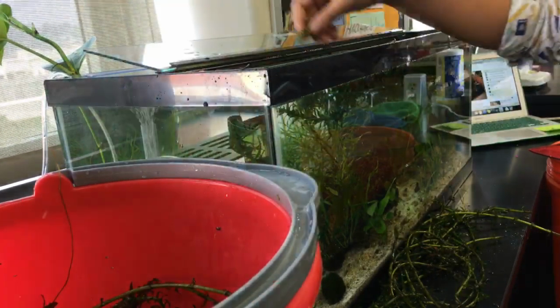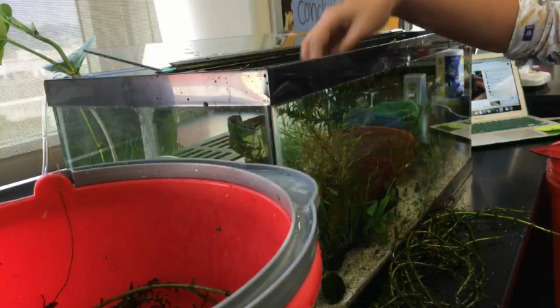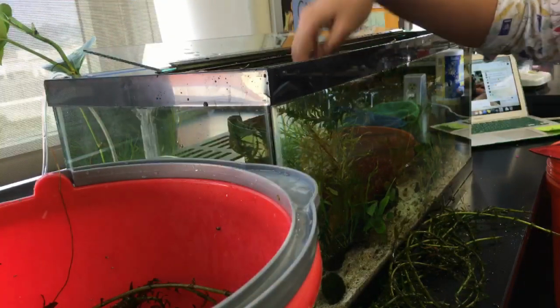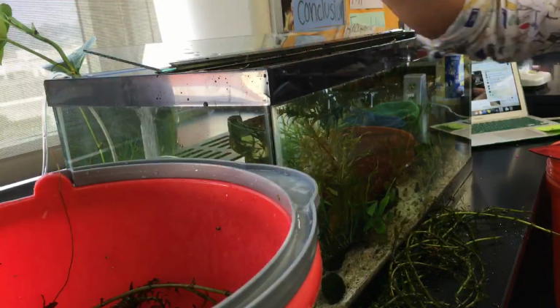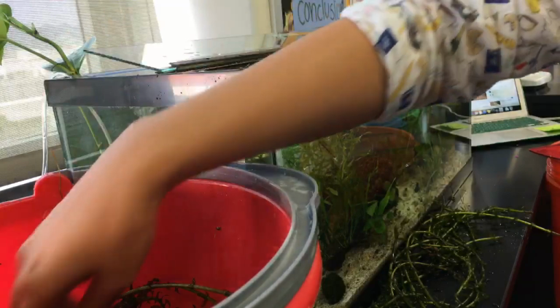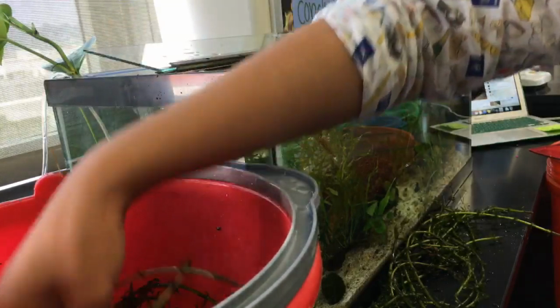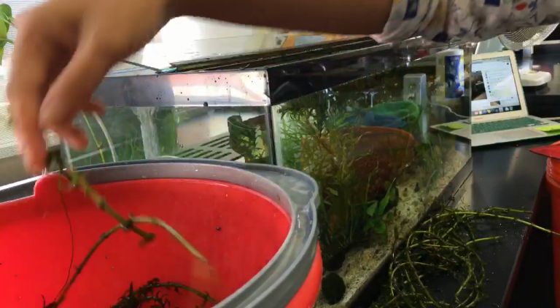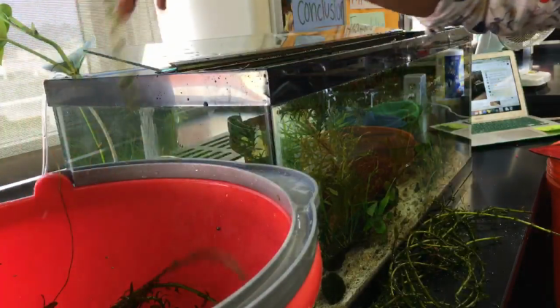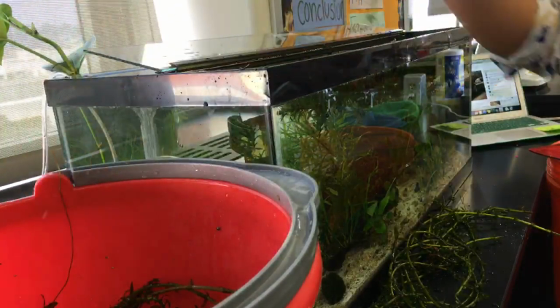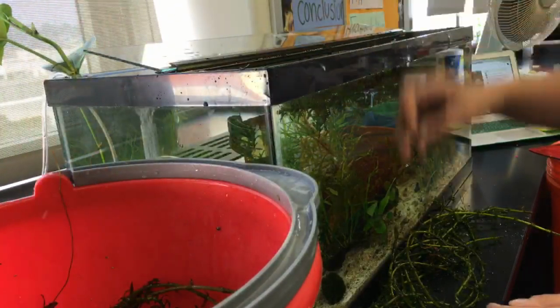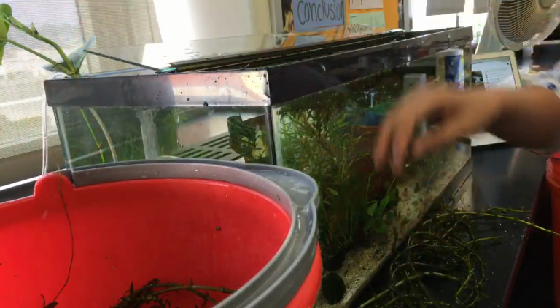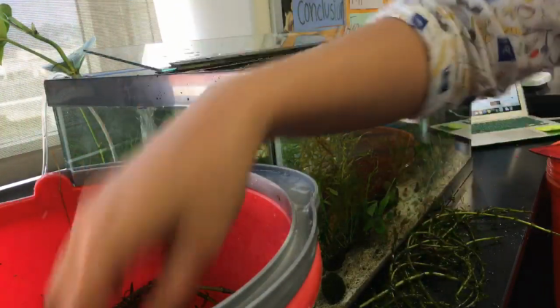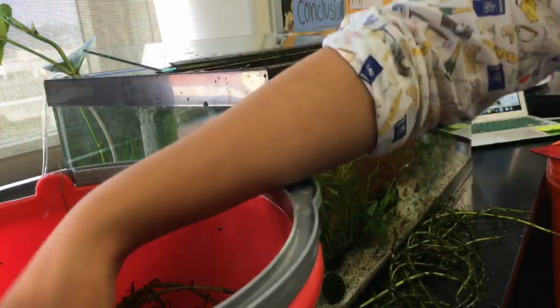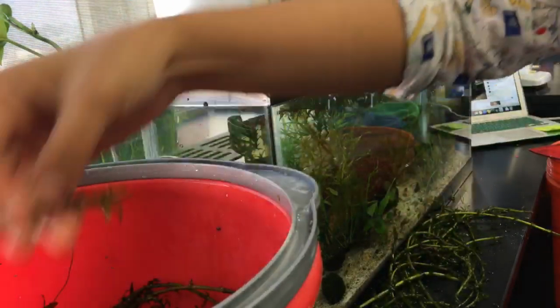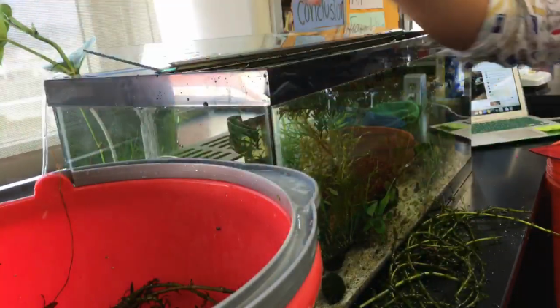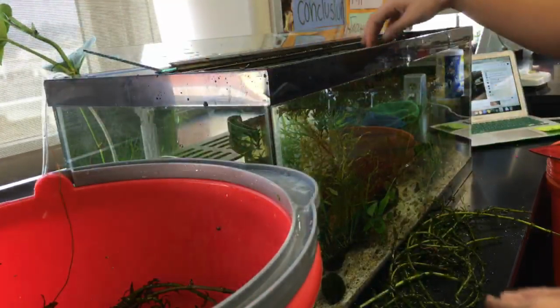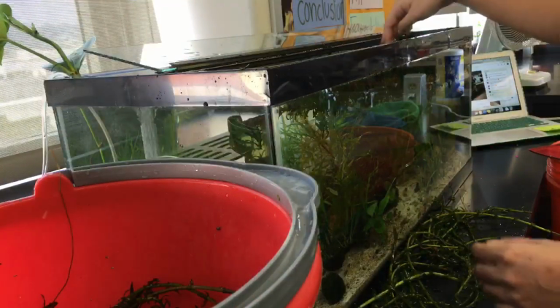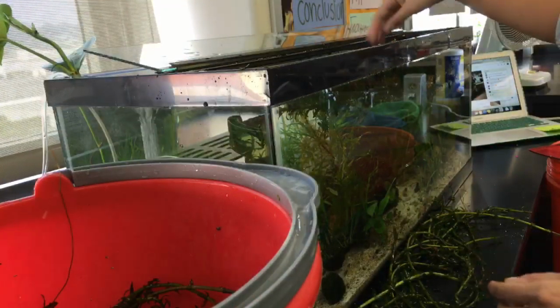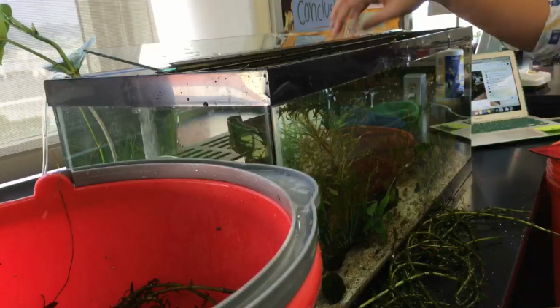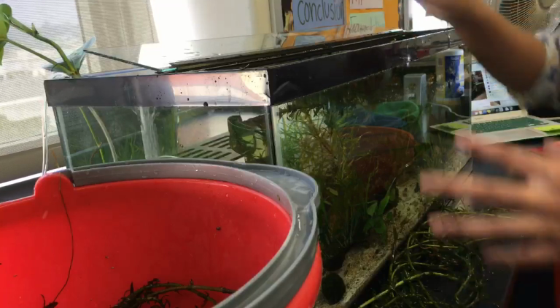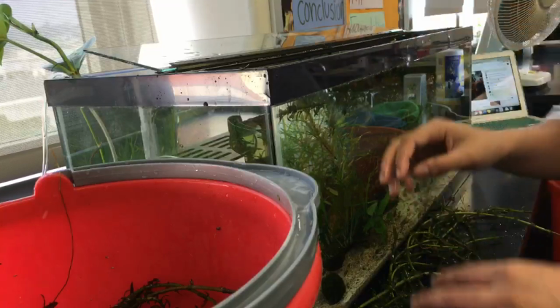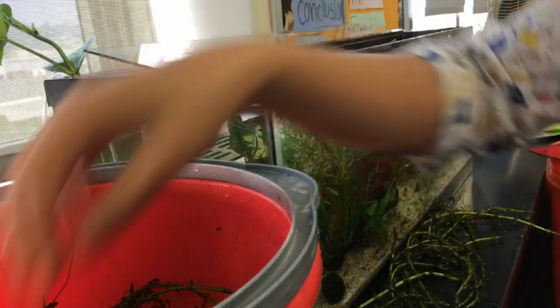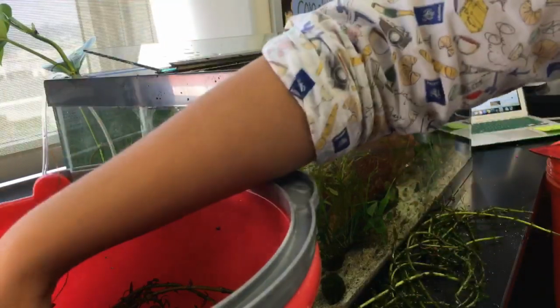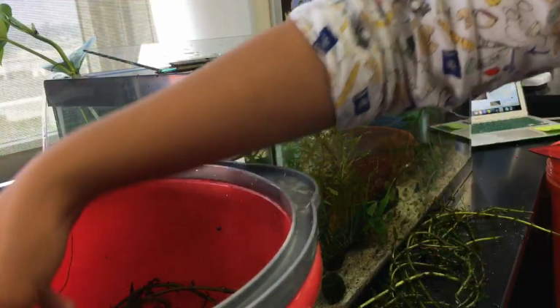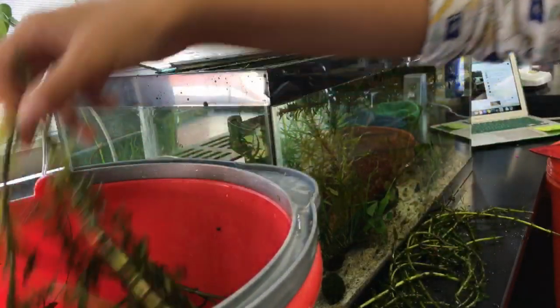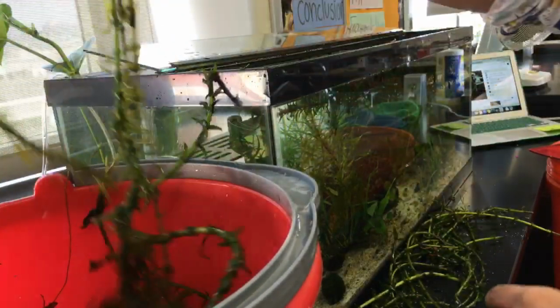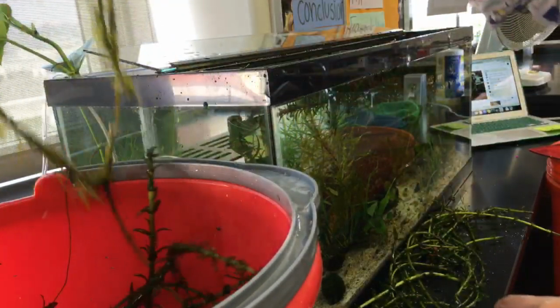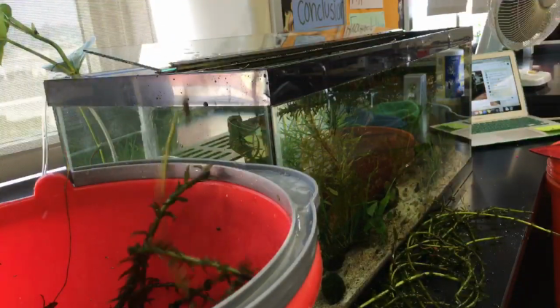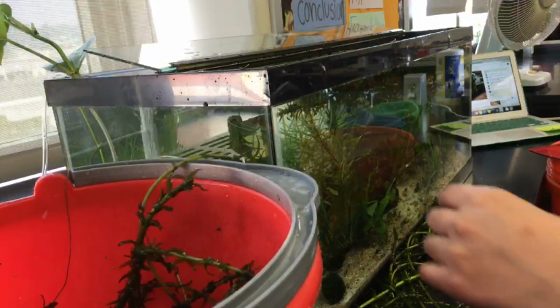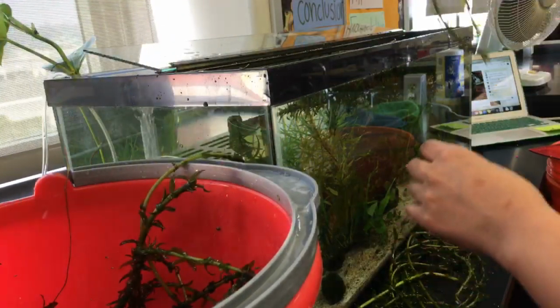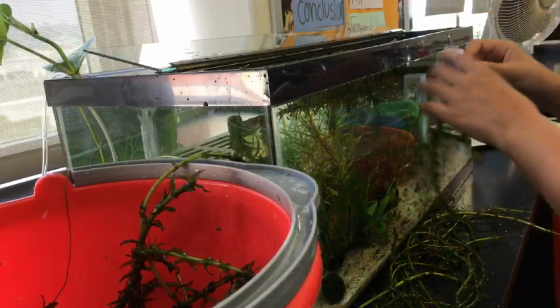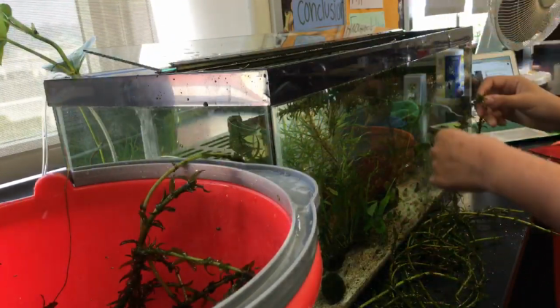And then the baby skink — my blue-tongued skink — that's going to go into the back of my classroom soon. She still needs to grow up — she's grown two centimeters already.